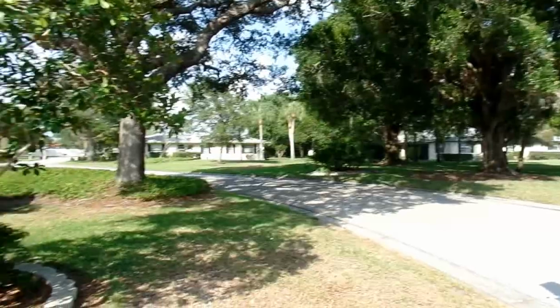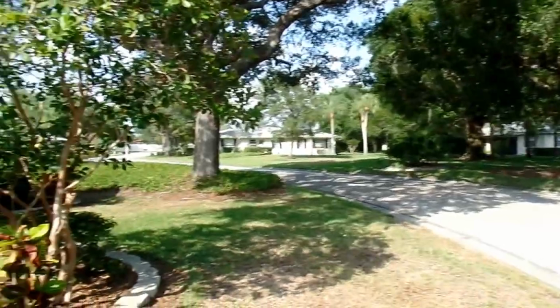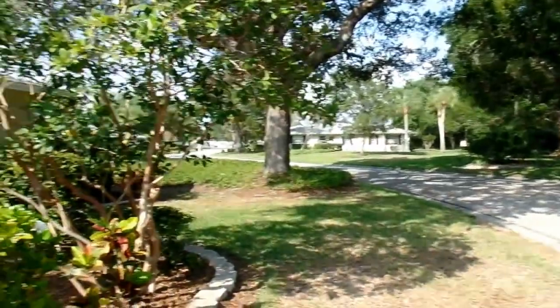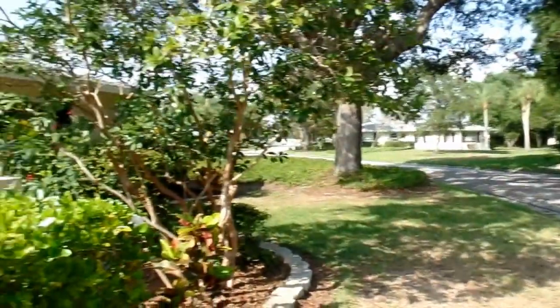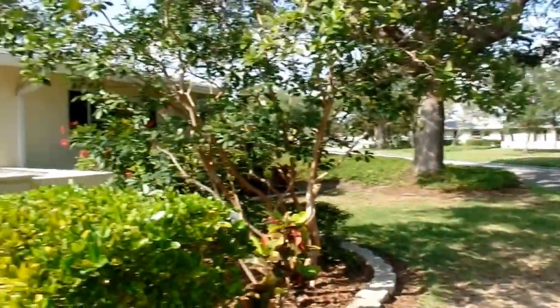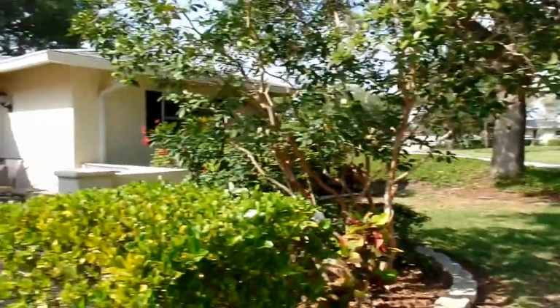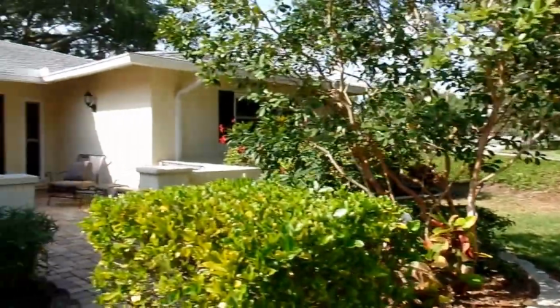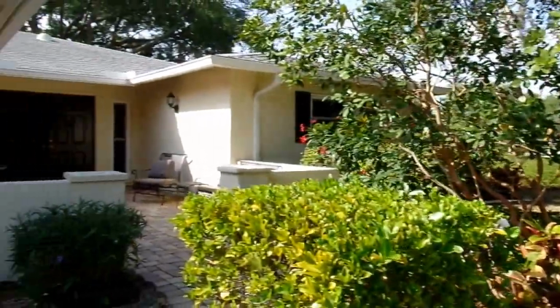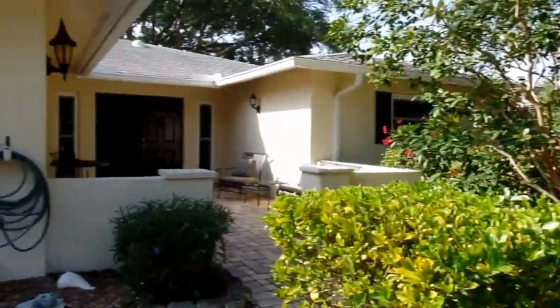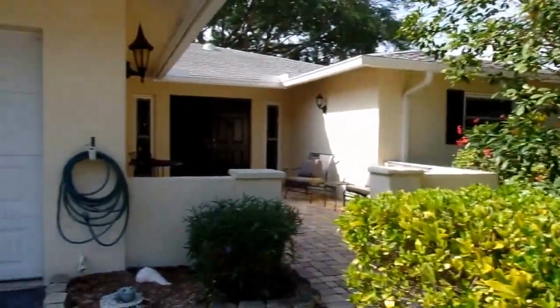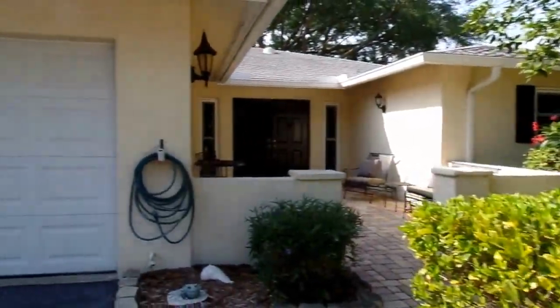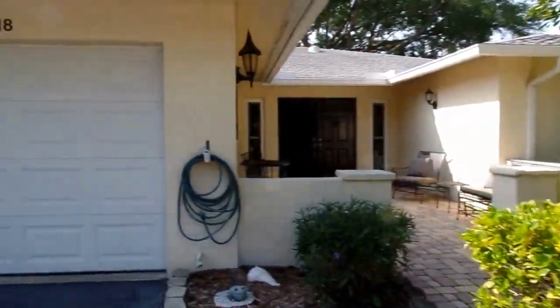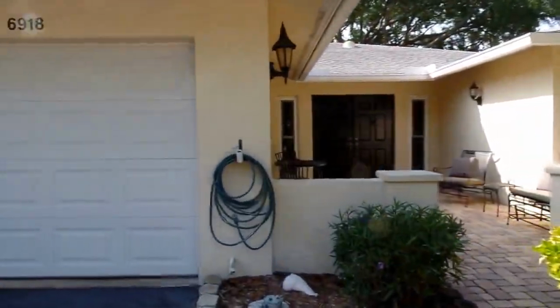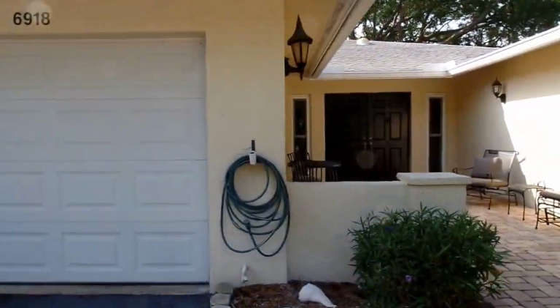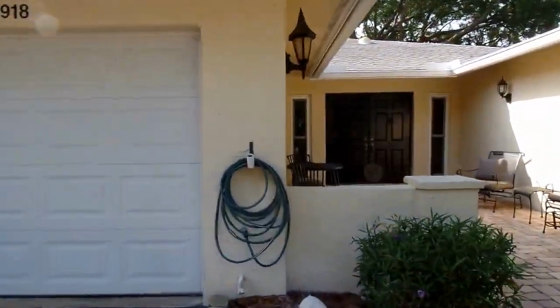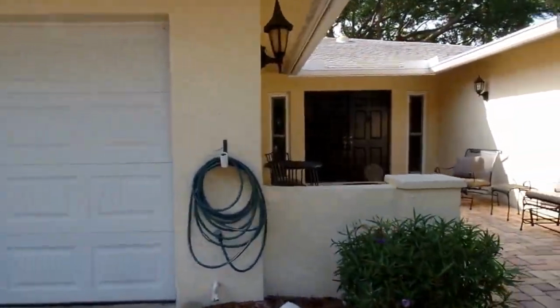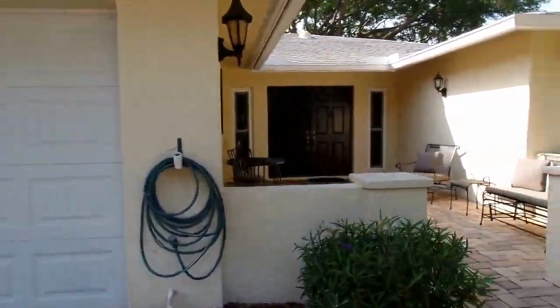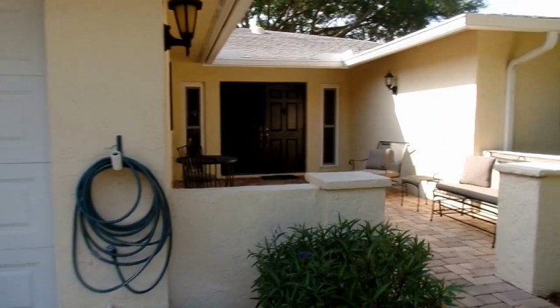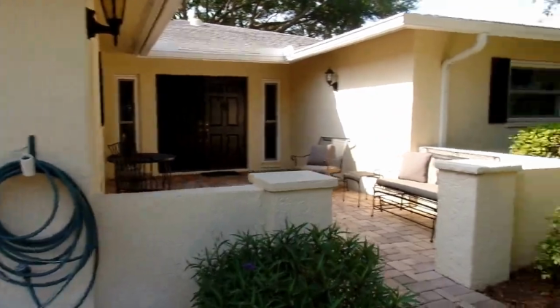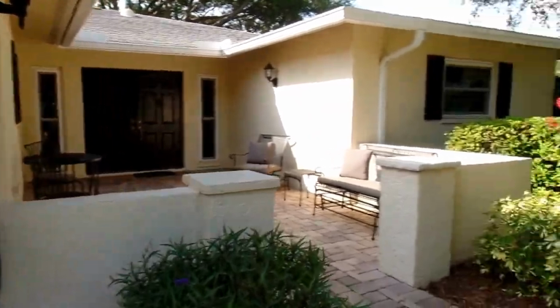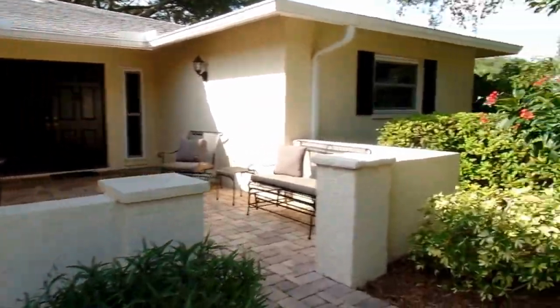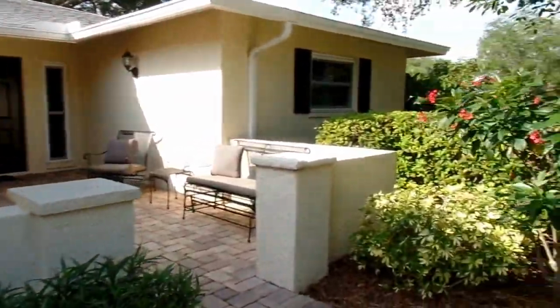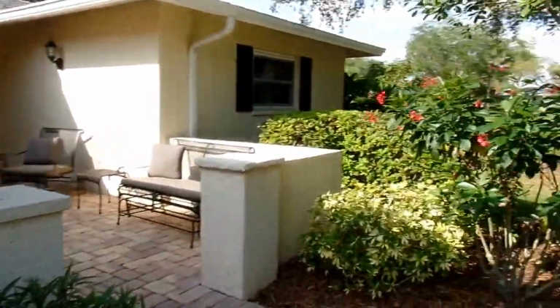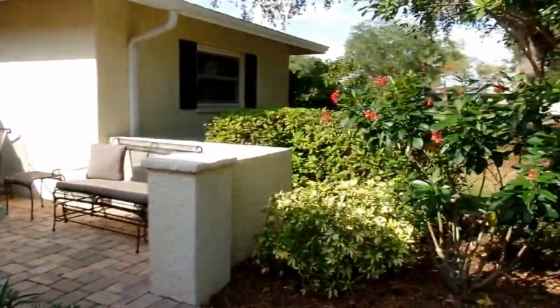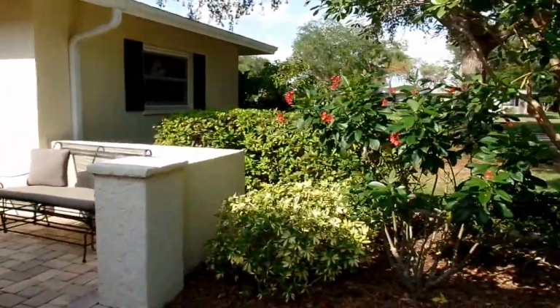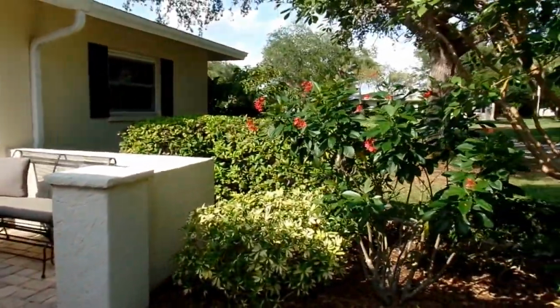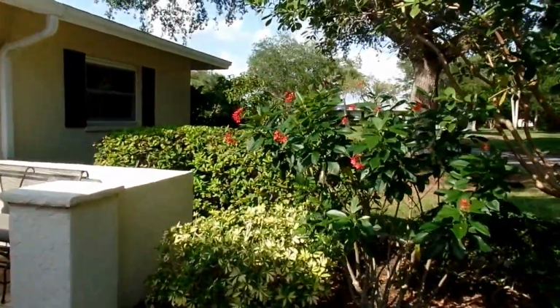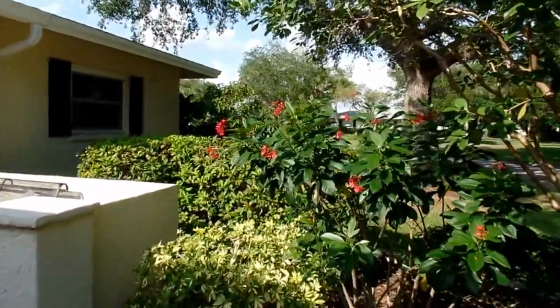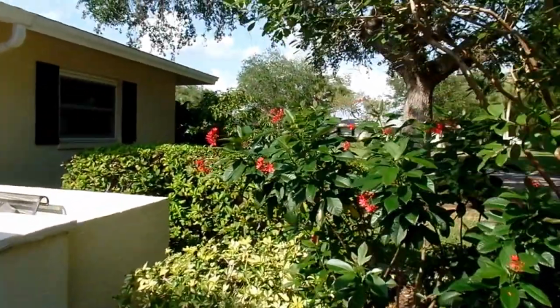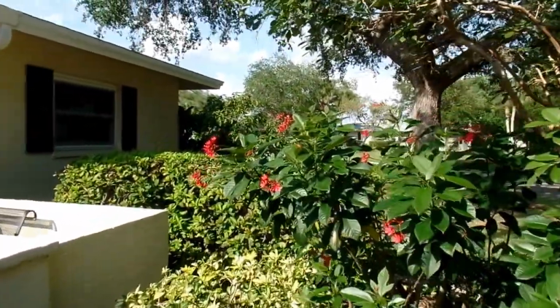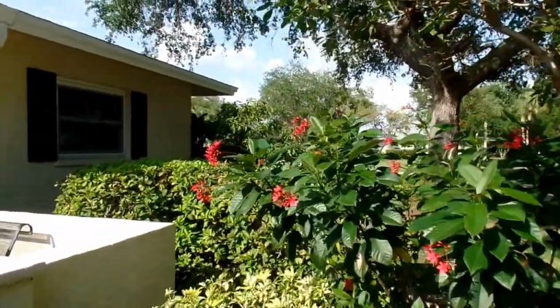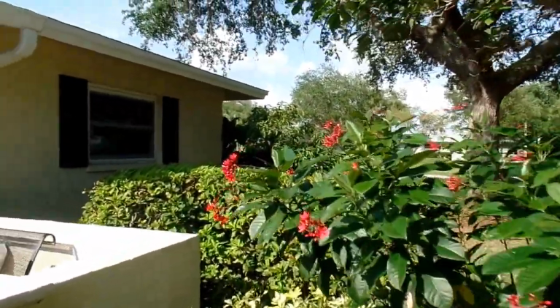Welcome to 6918 West Country Club Drive North in Palmaire. It's a two-bedroom, two-bath, one-car garage villa located on a quiet cul-de-sac.